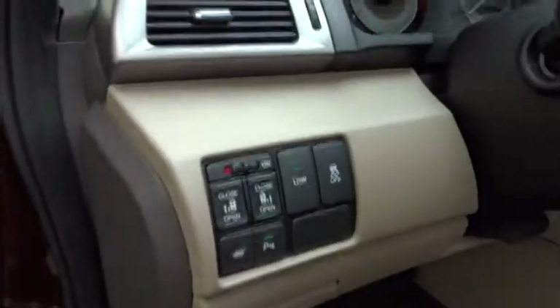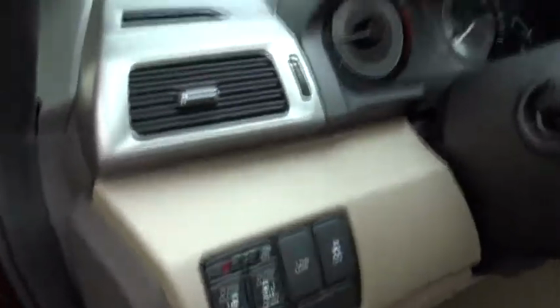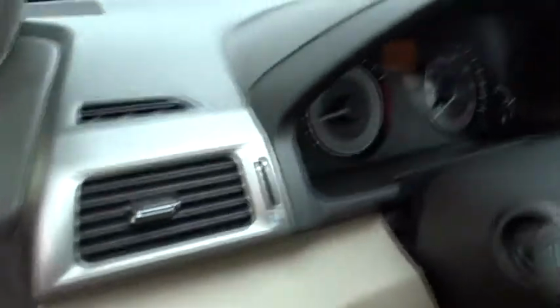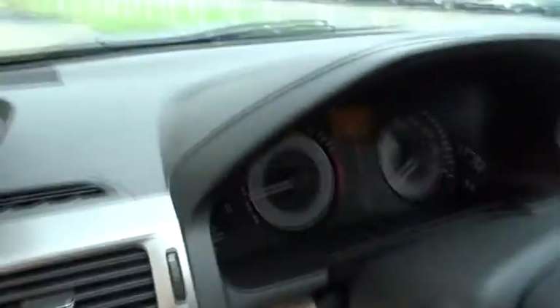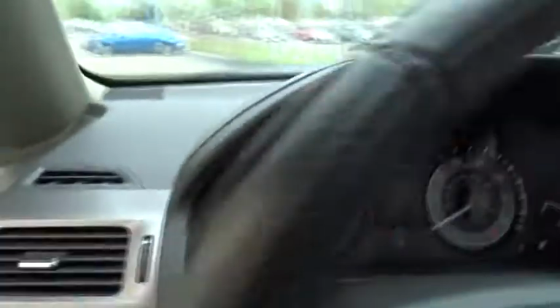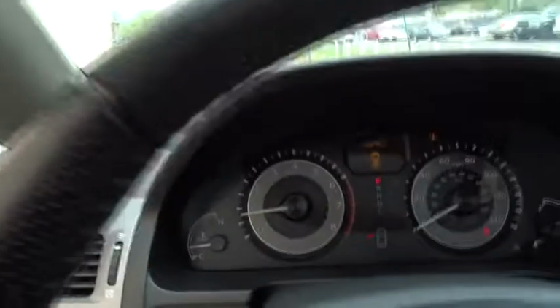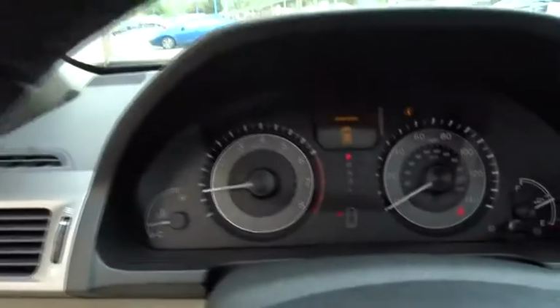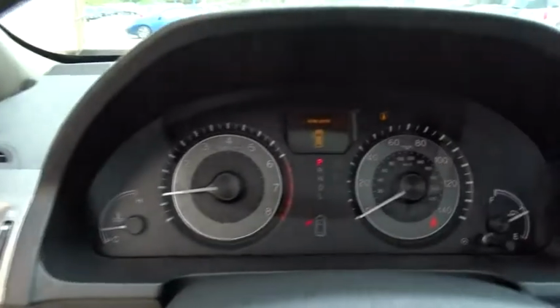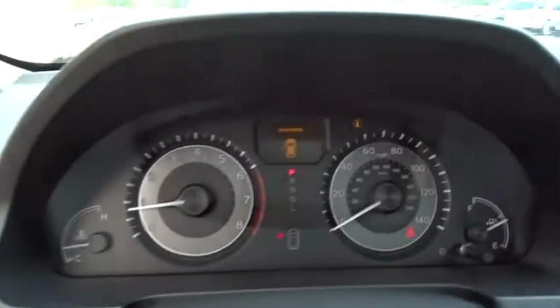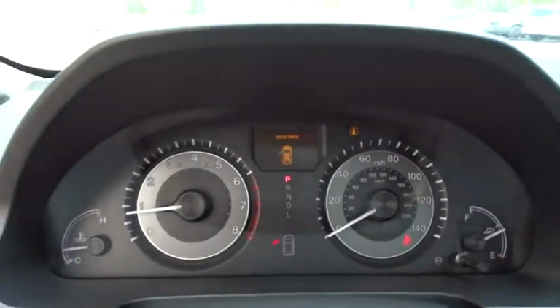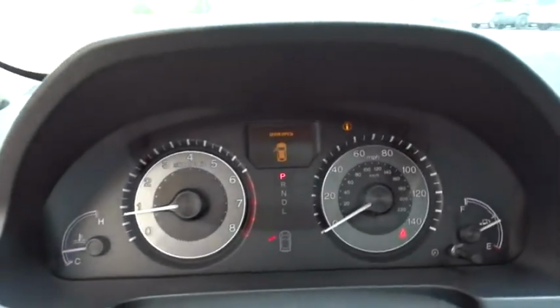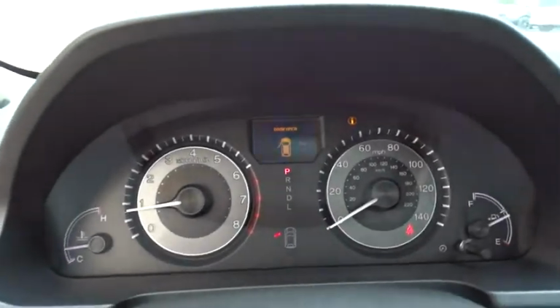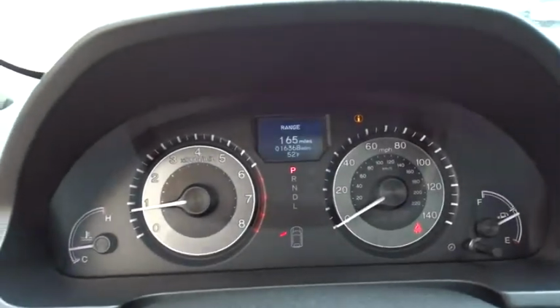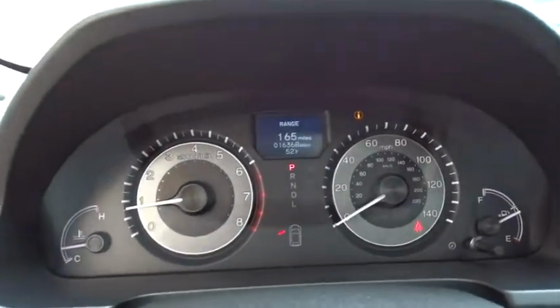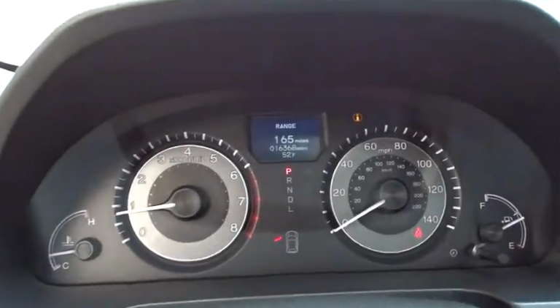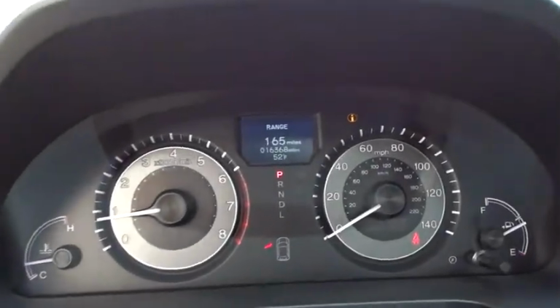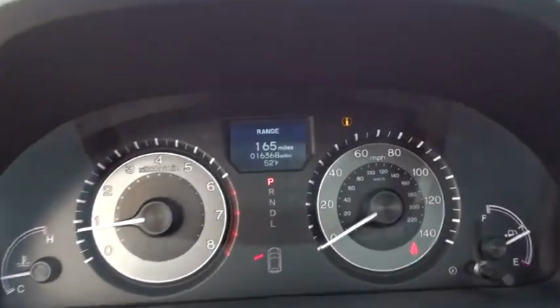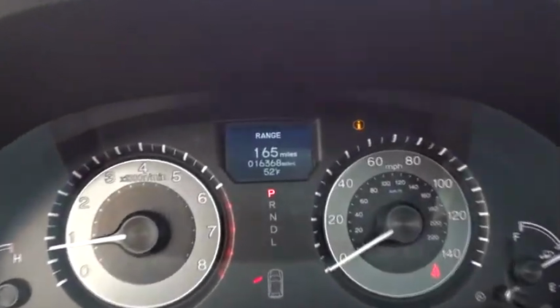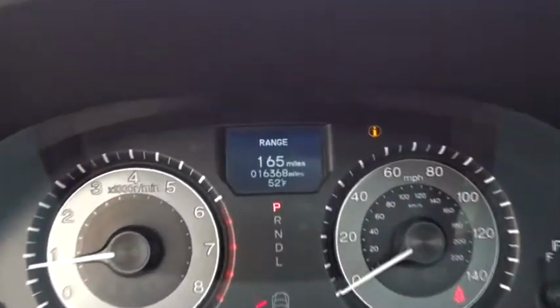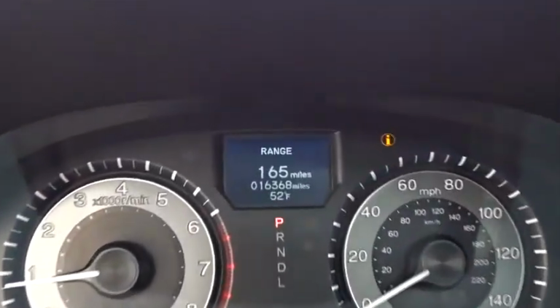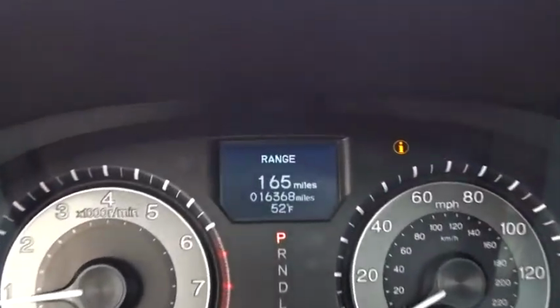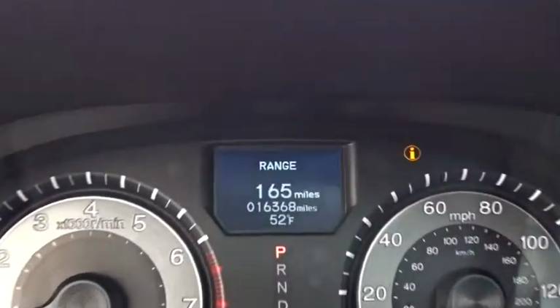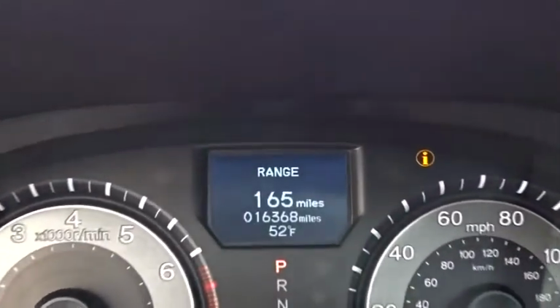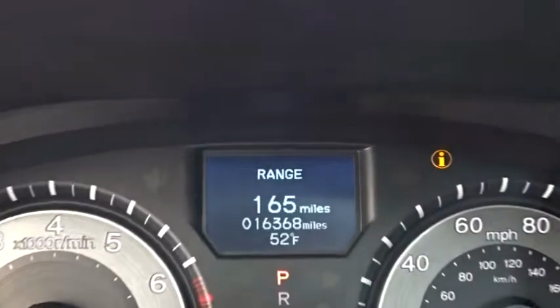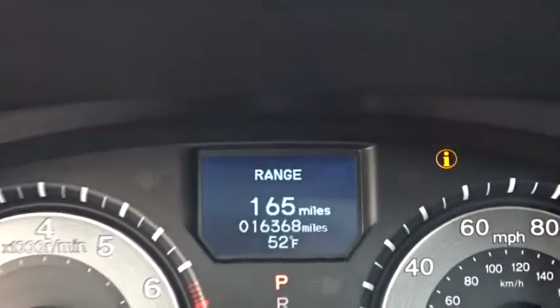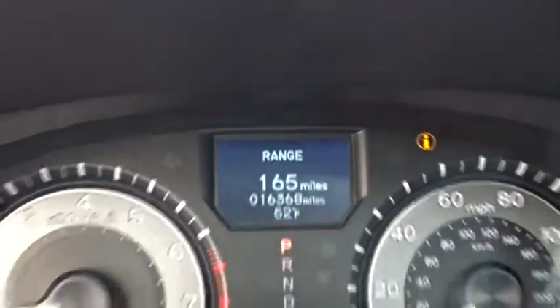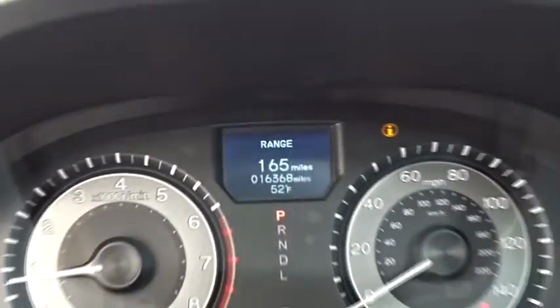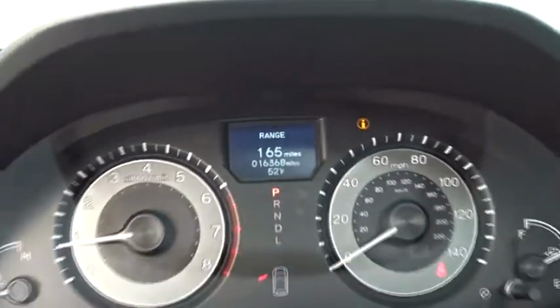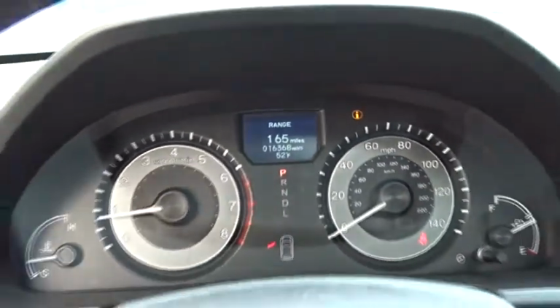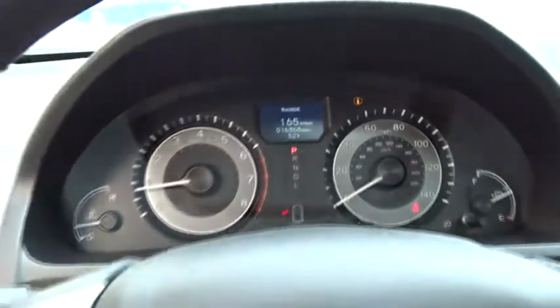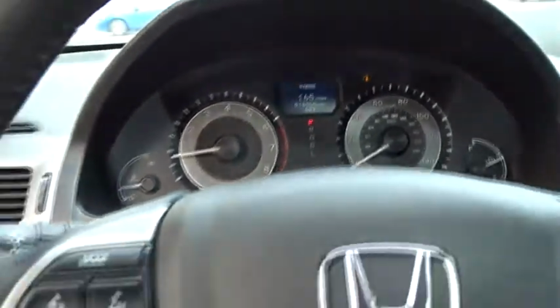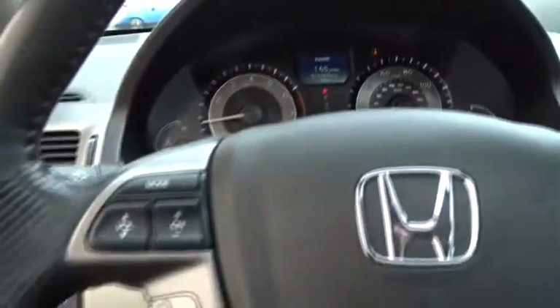Power liftgate, steering wheel audio controls, power passenger seat, backup camera, leather-wrapped steering wheel, Bluetooth, power steering, adjustable steering wheel.